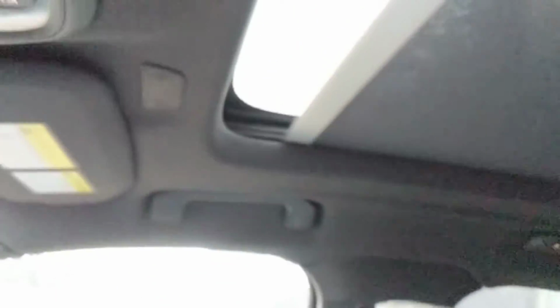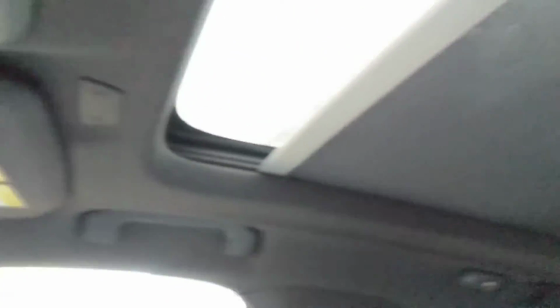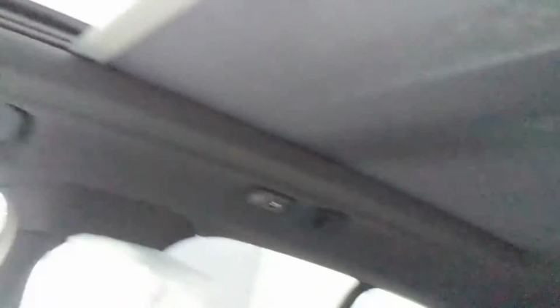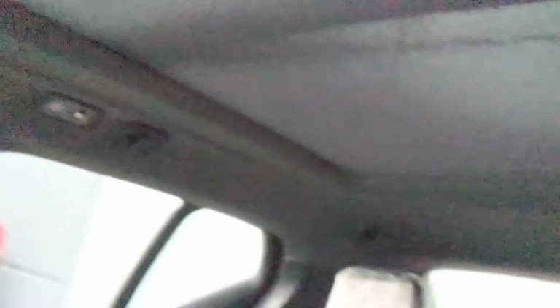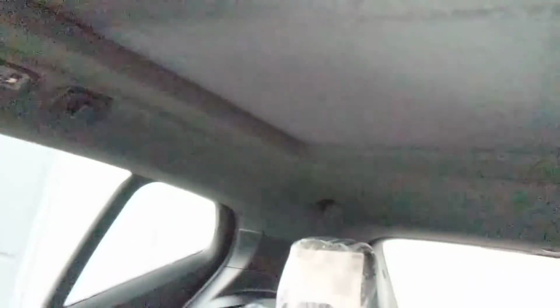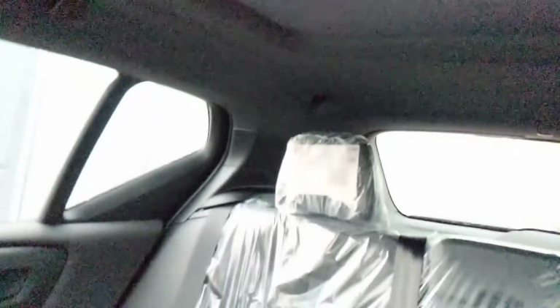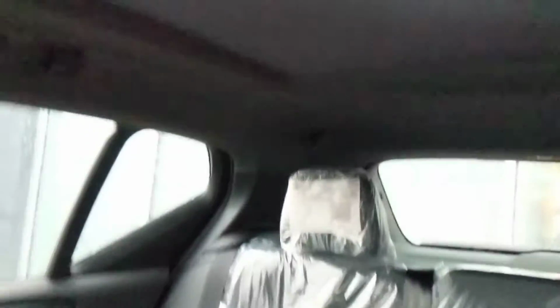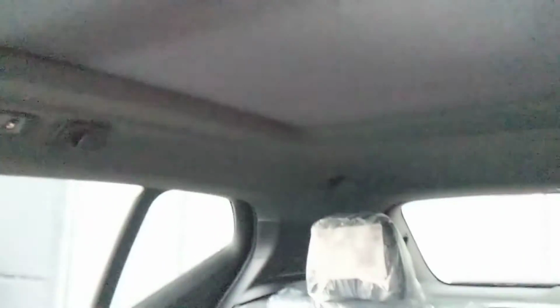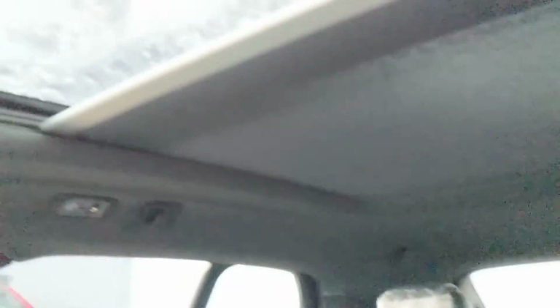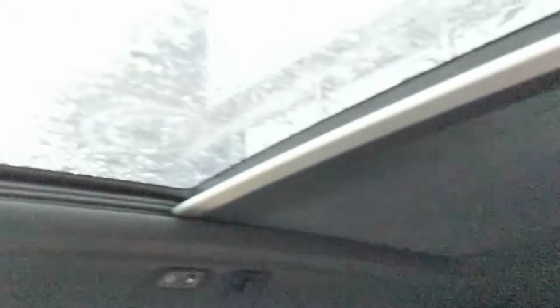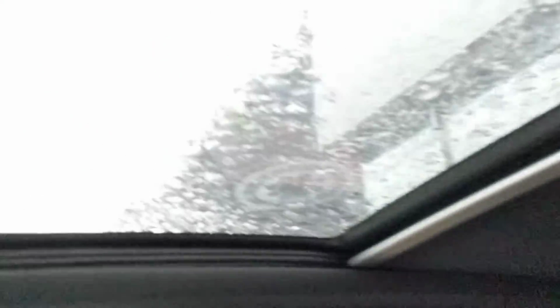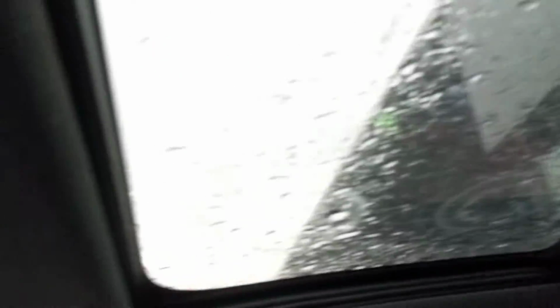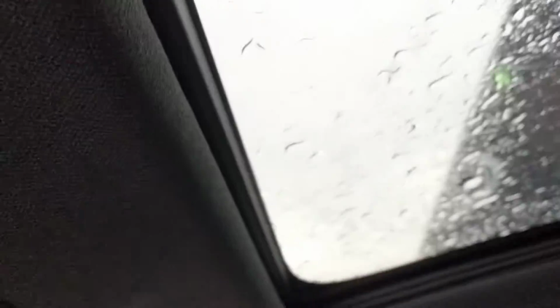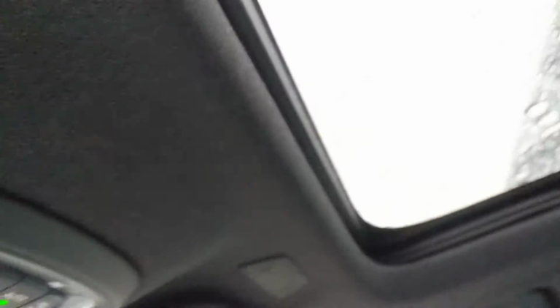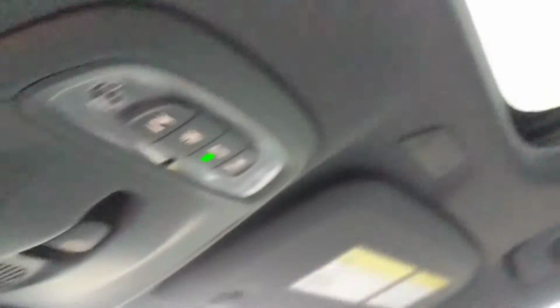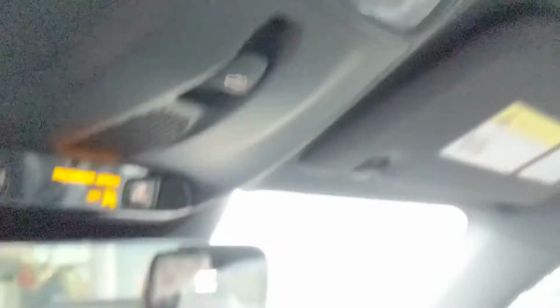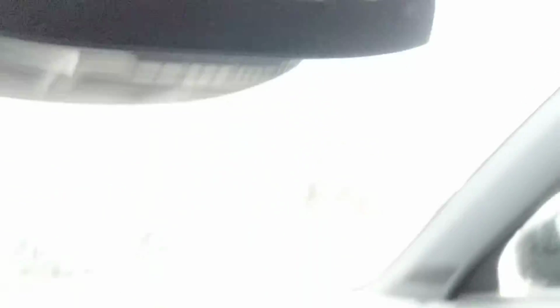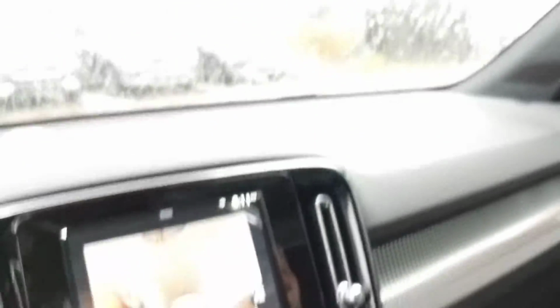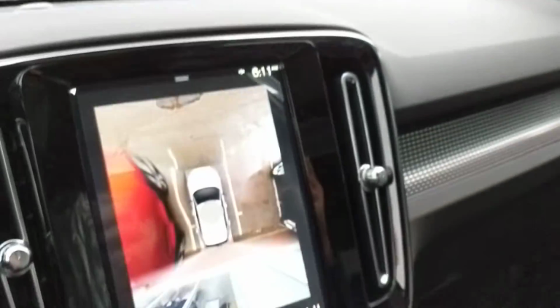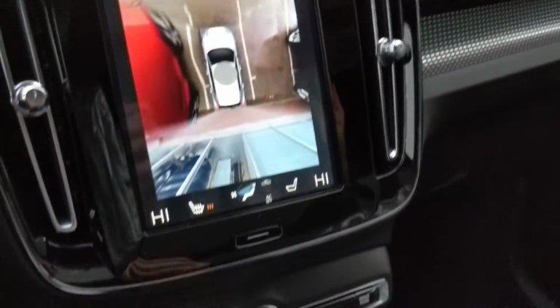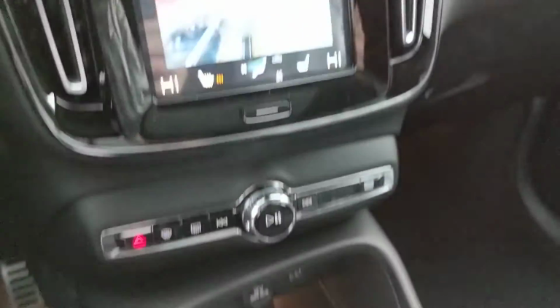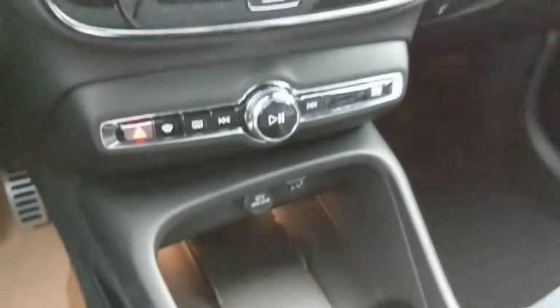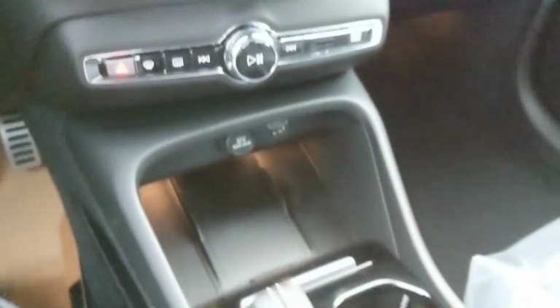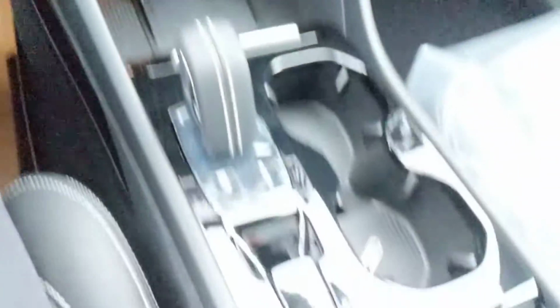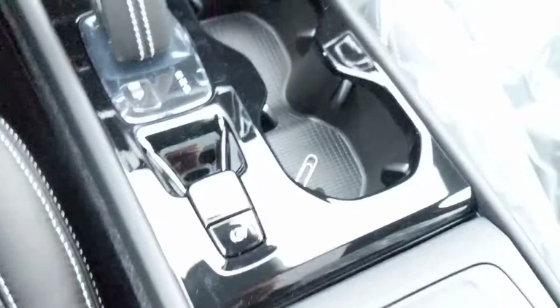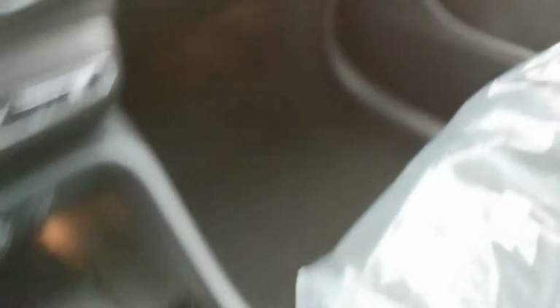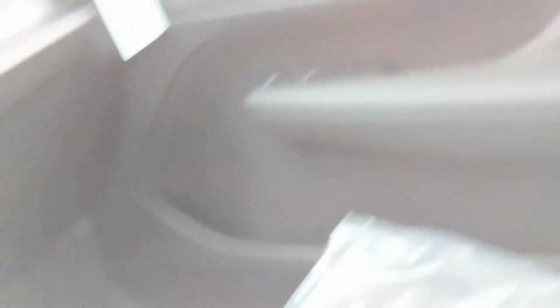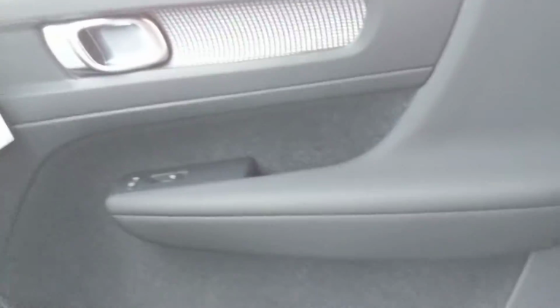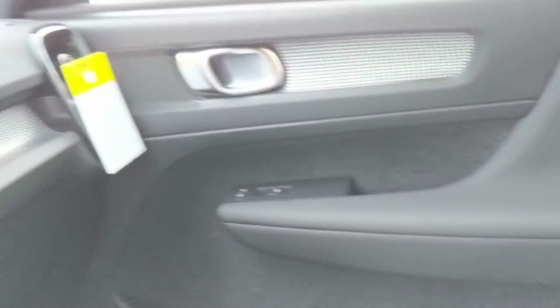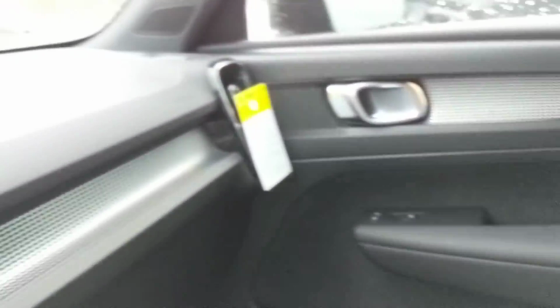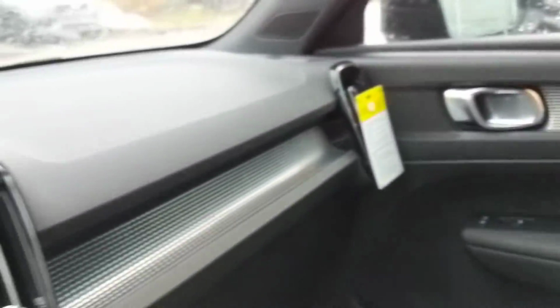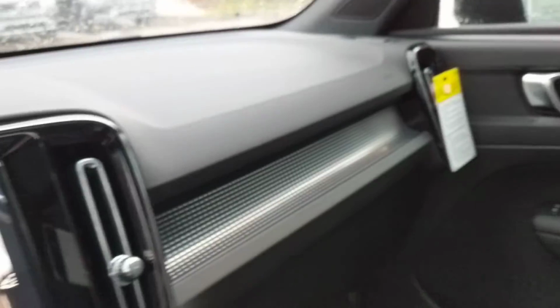Full panoramic sunroof opens all the way to the back. Overall, the fit and finish is really nice.